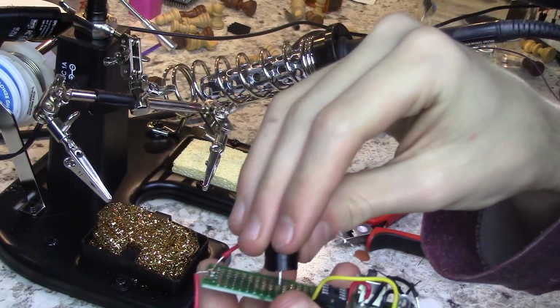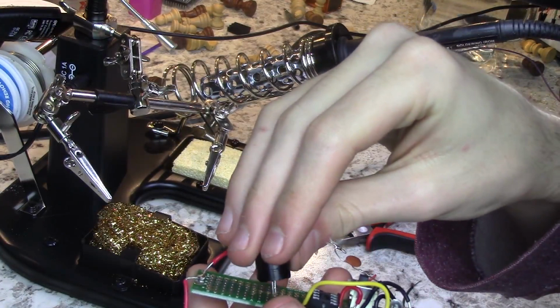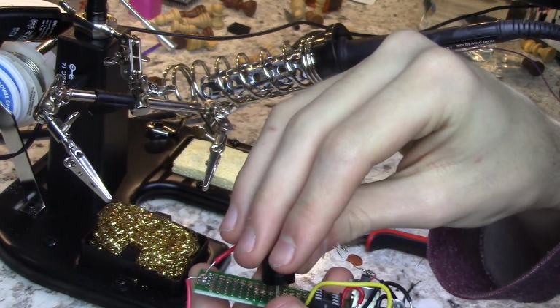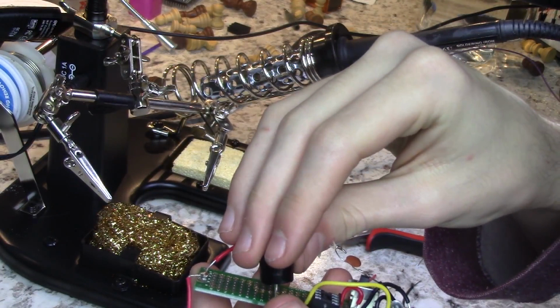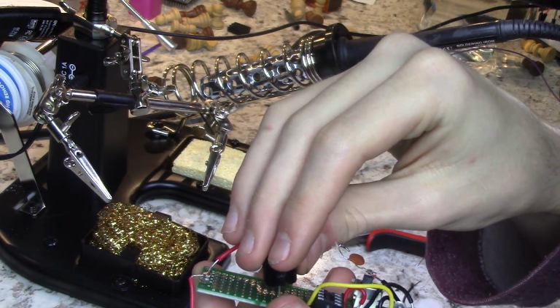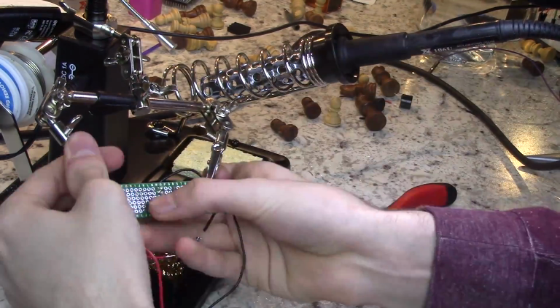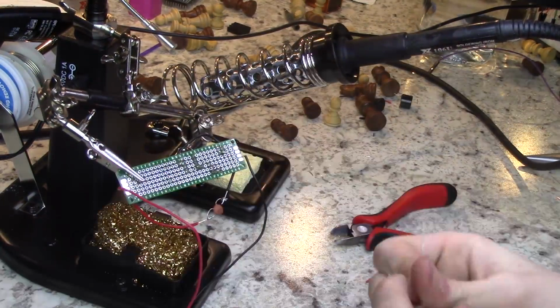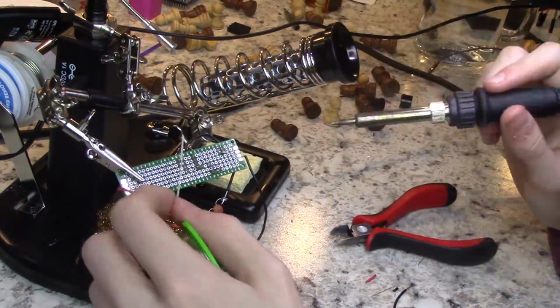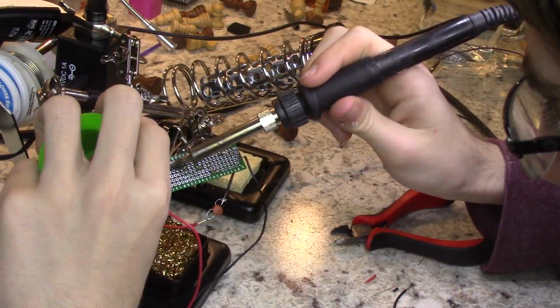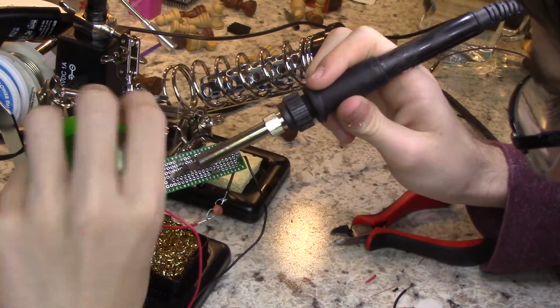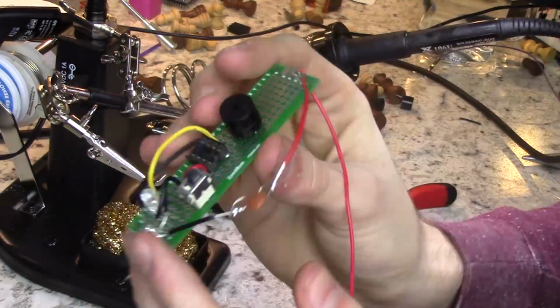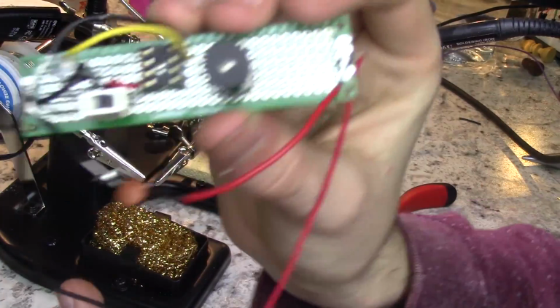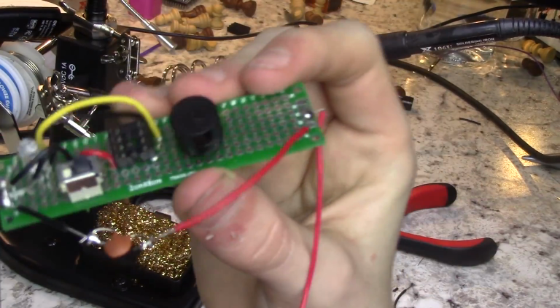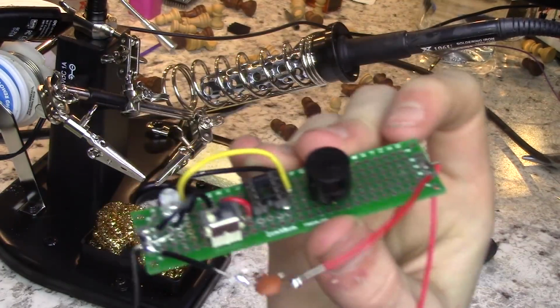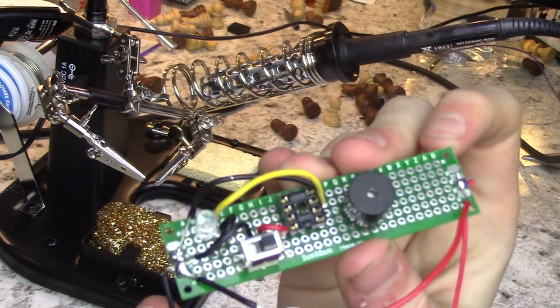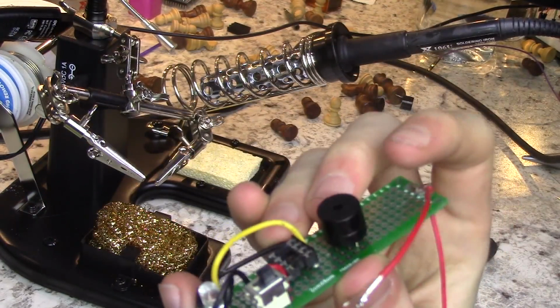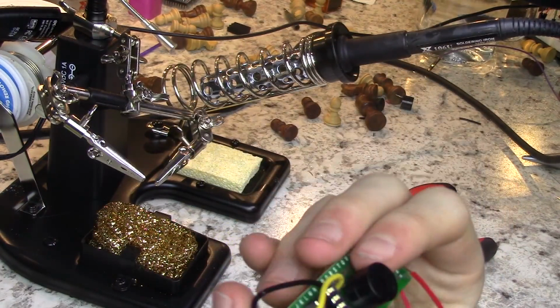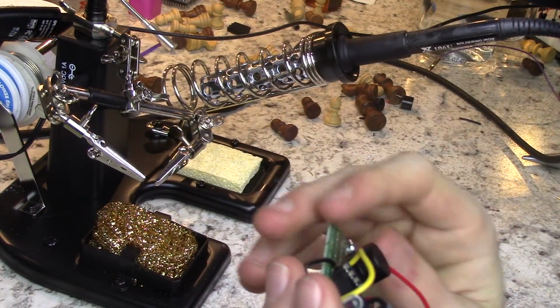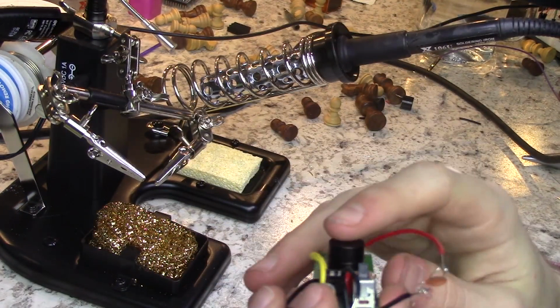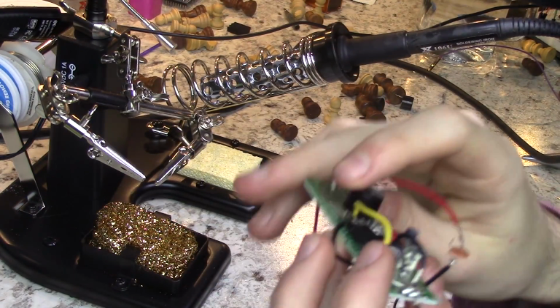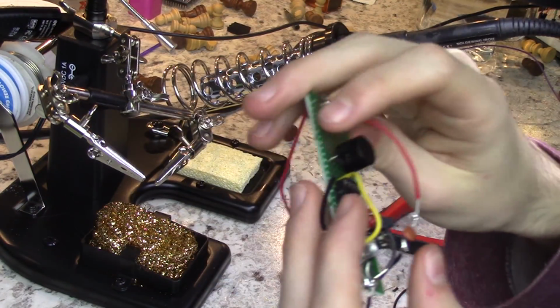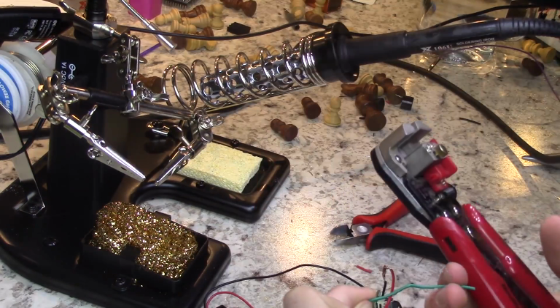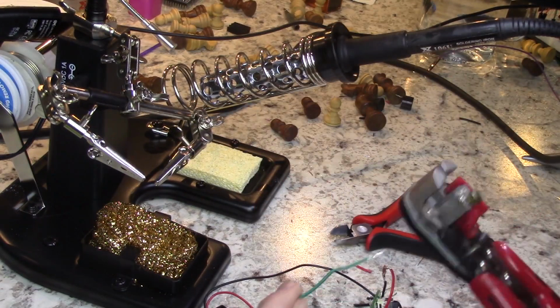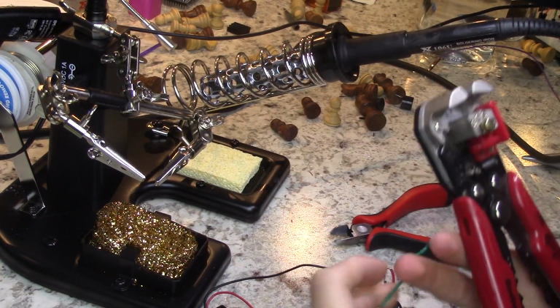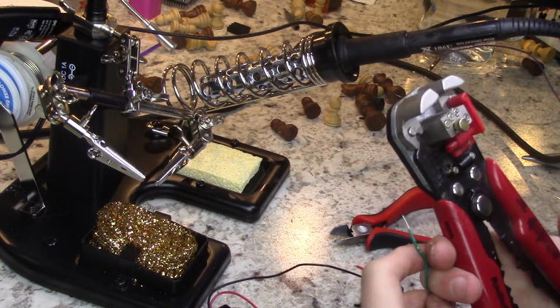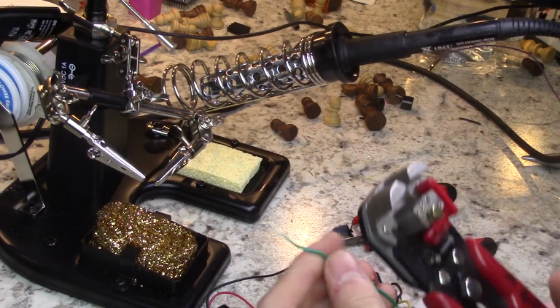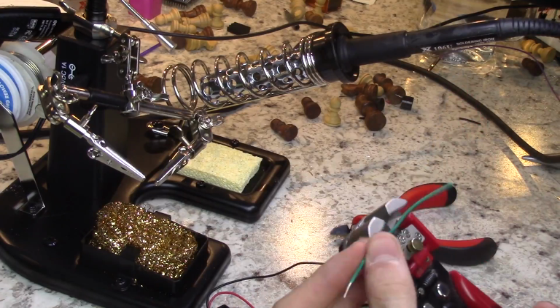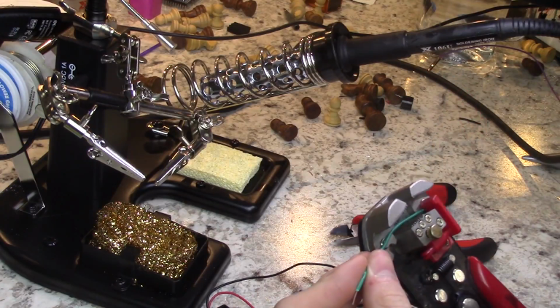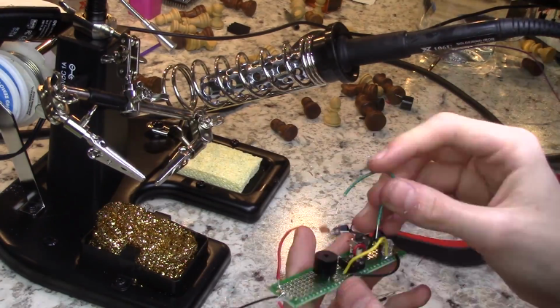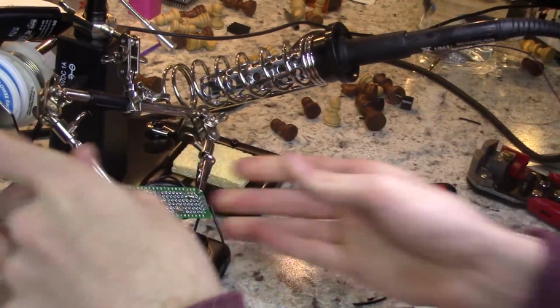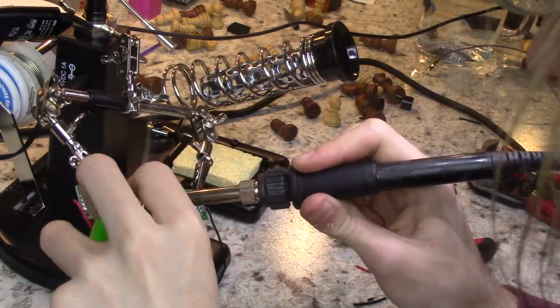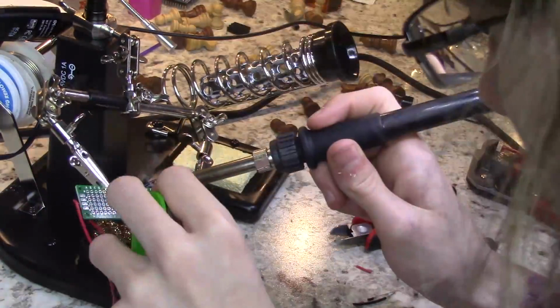We're almost done. All that's left is to solder on a simple piezo buzzer to pin 8 and ground, which will make a loud, obvious "there's water on your electronics now, you should probably come do something about that right now" alarm sound.